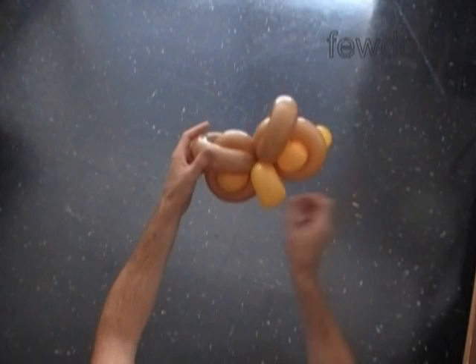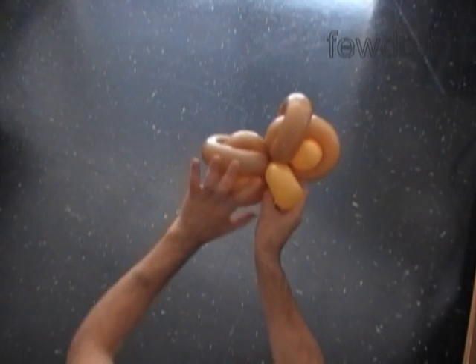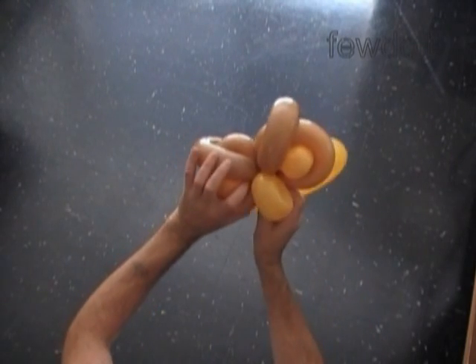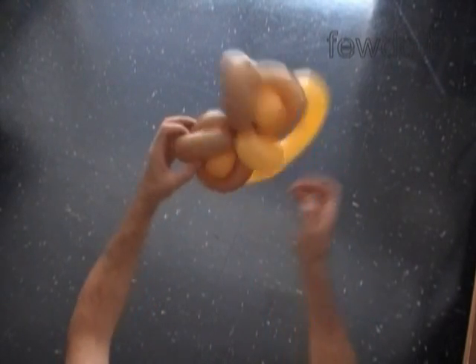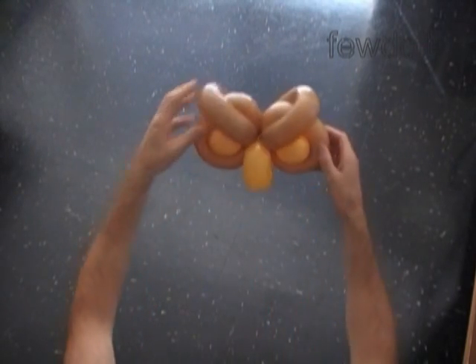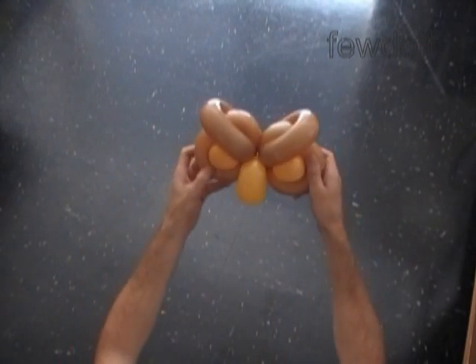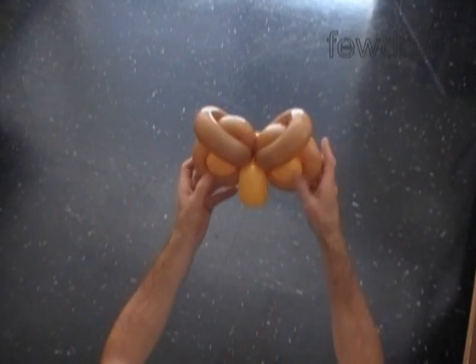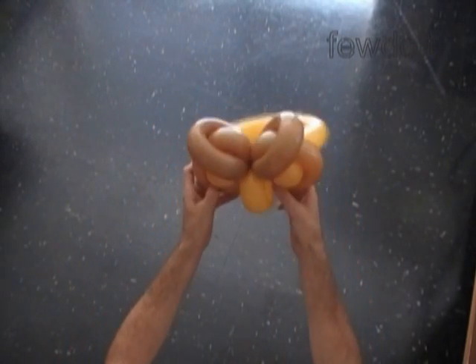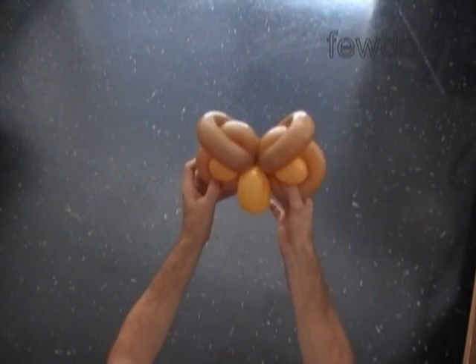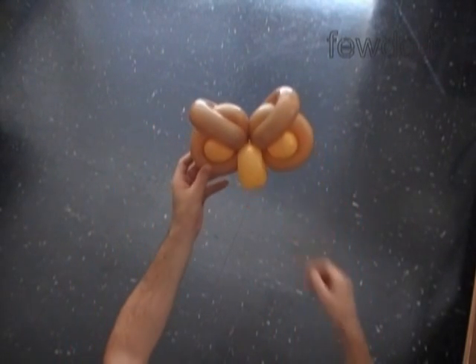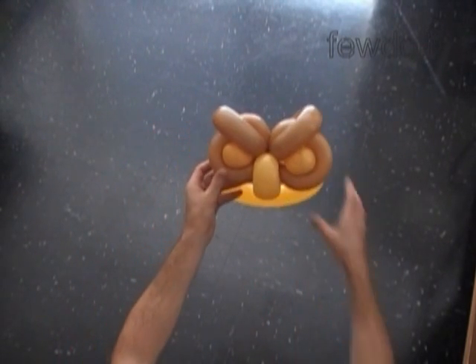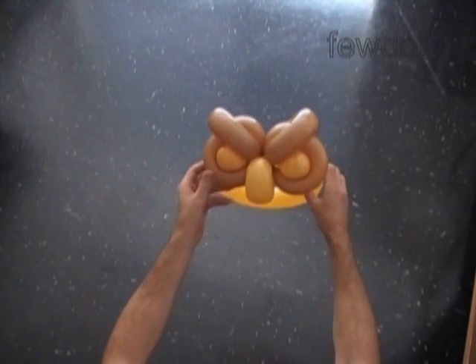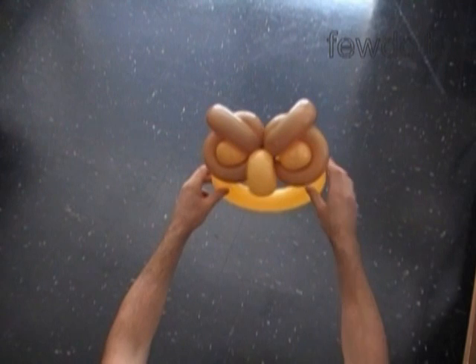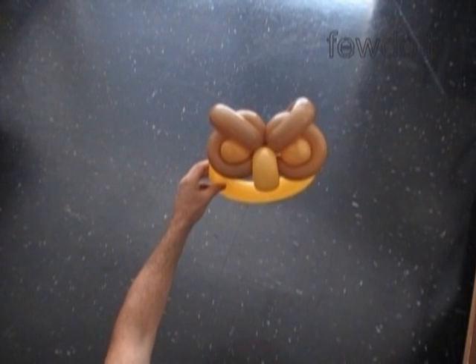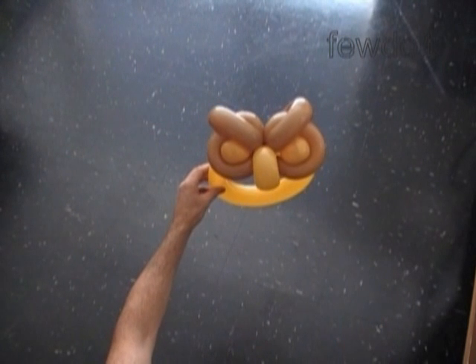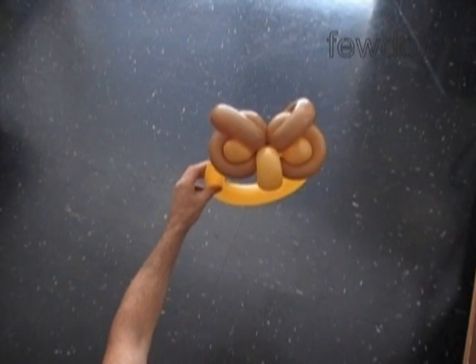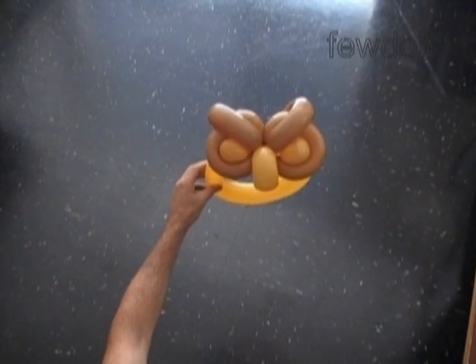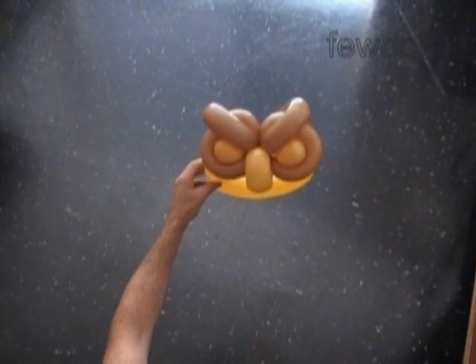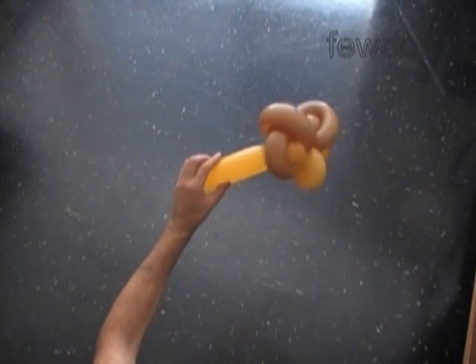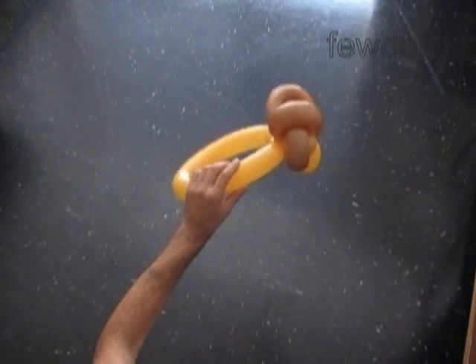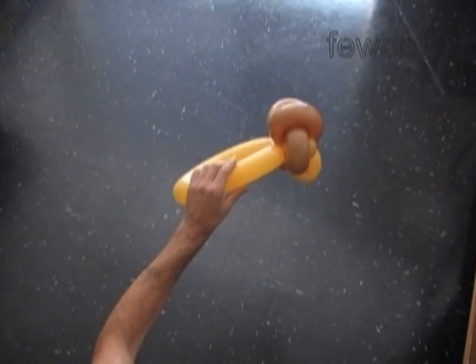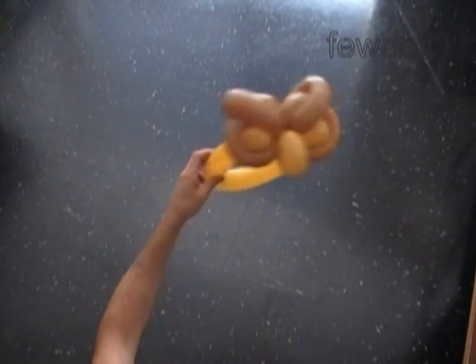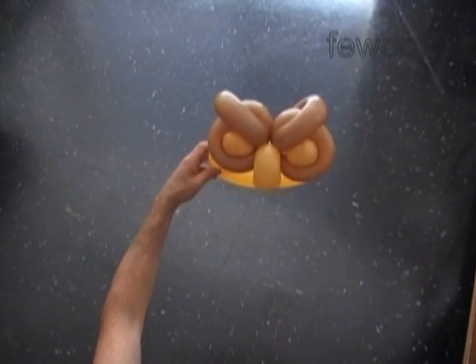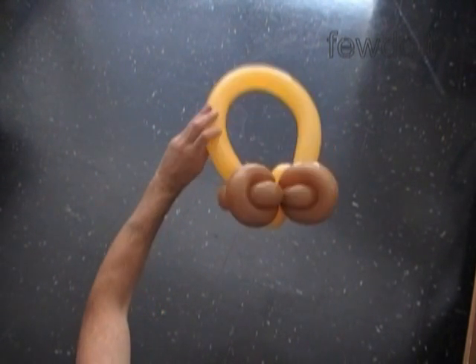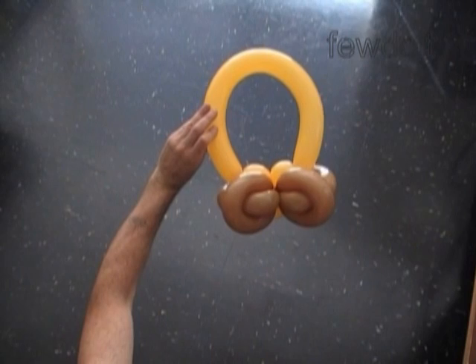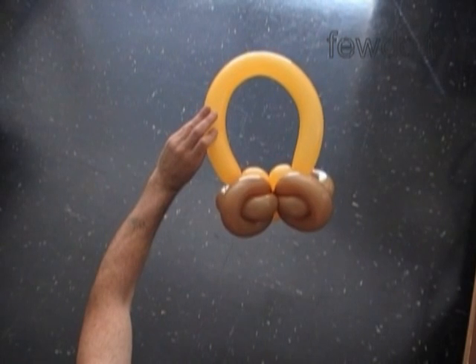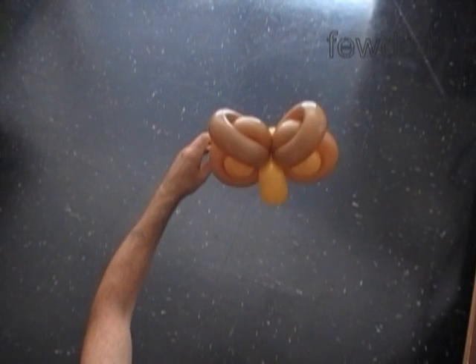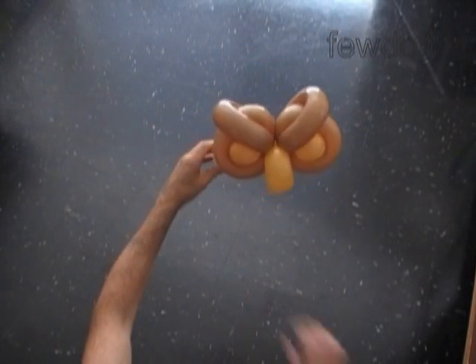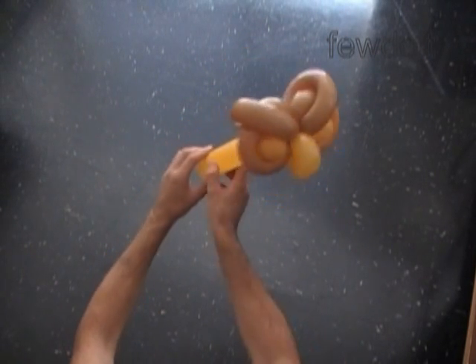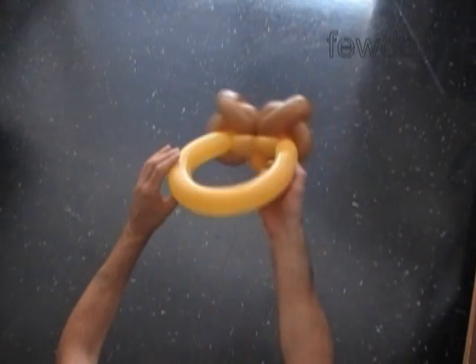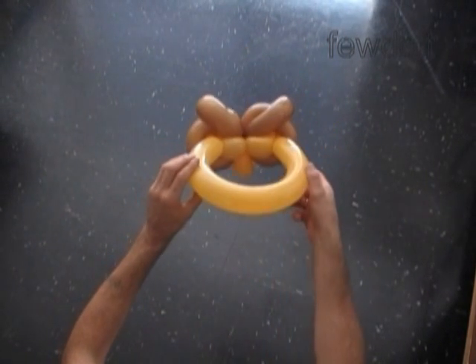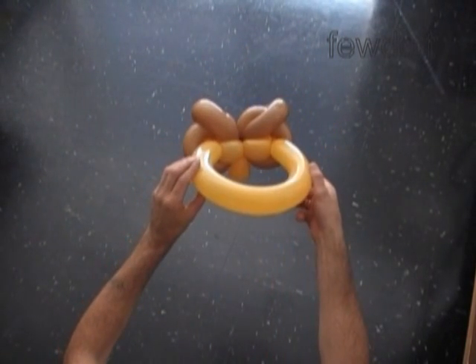Congratulations! We have made the basic balloon oval hat. Here's the front view, the side view, the top view, and the back view.